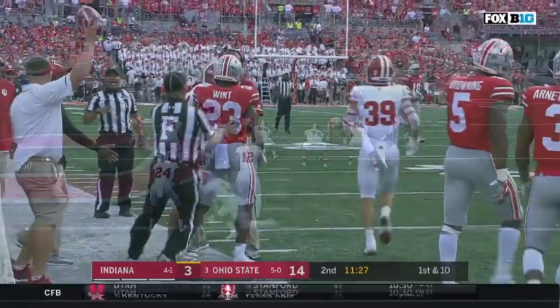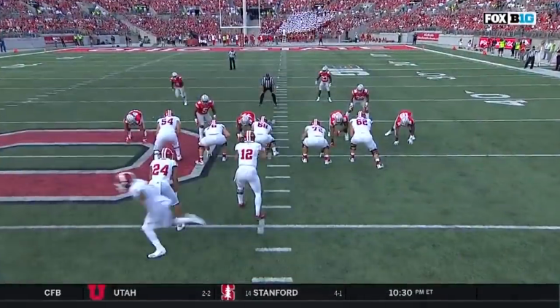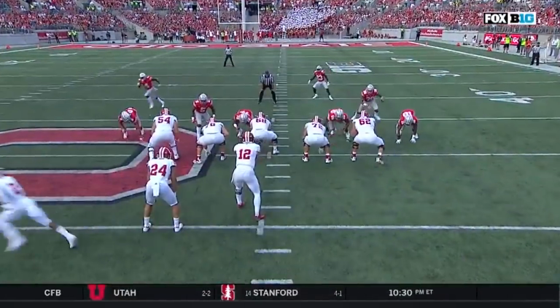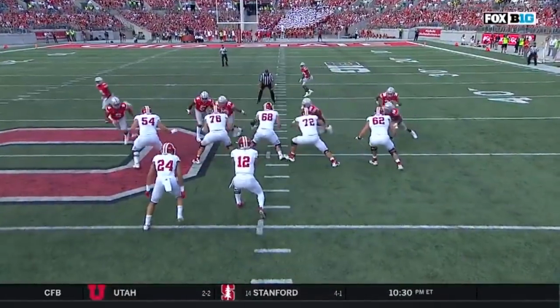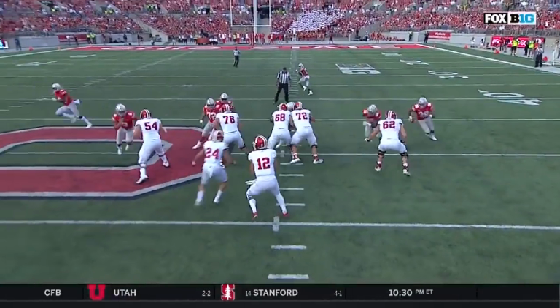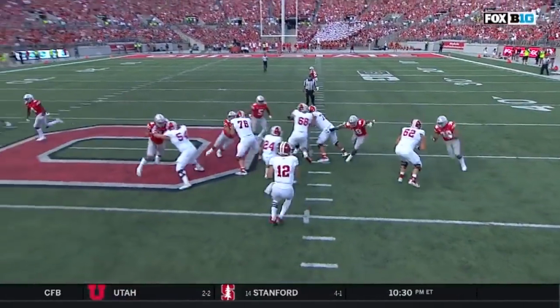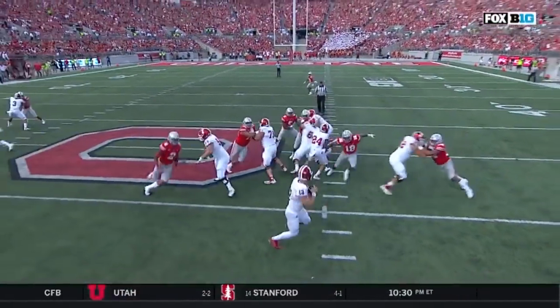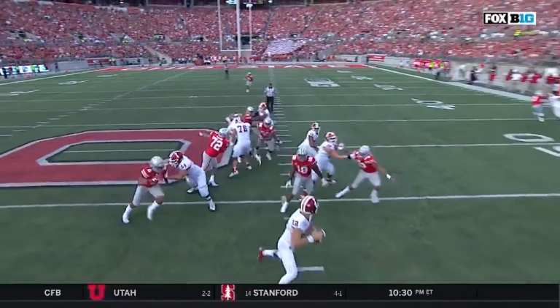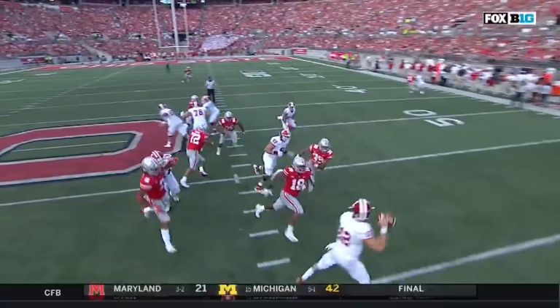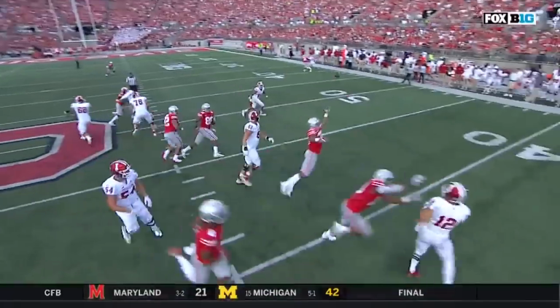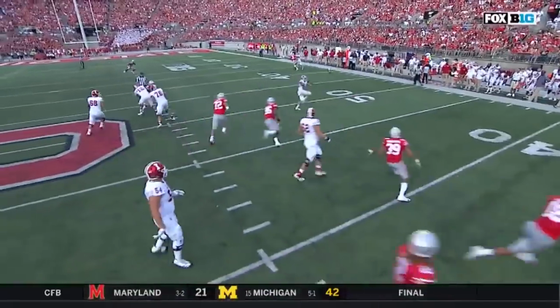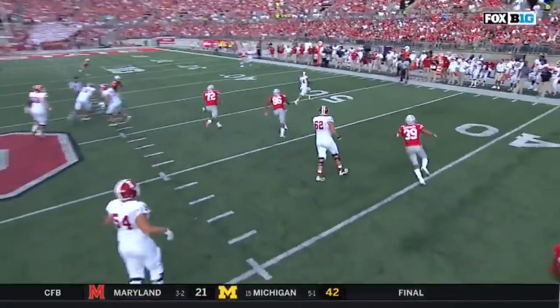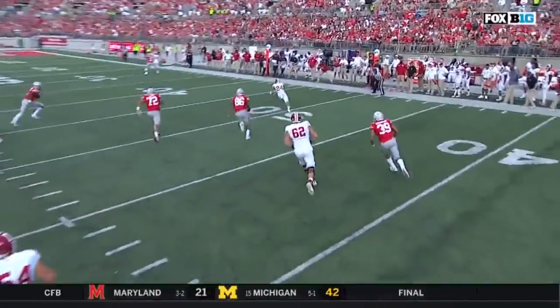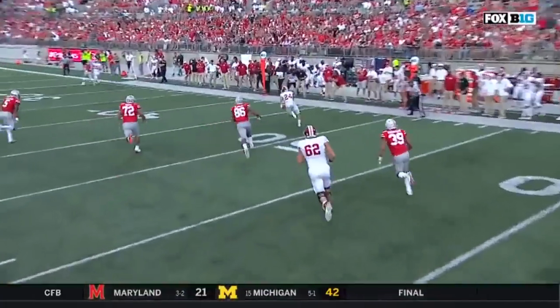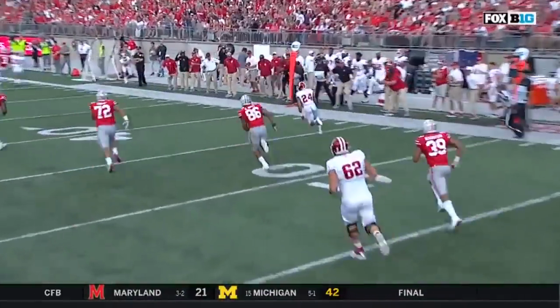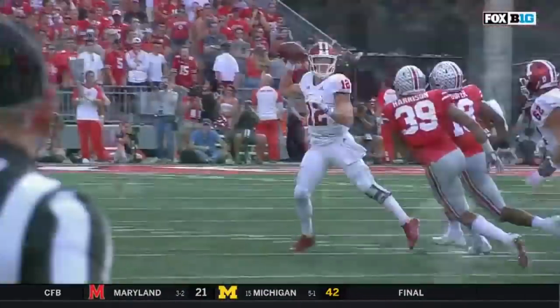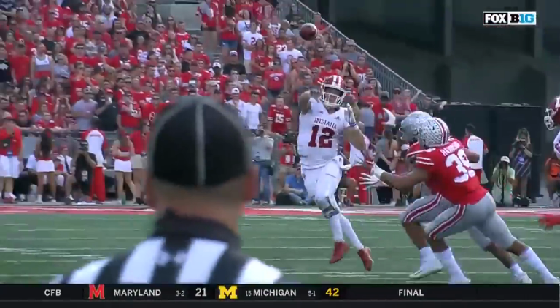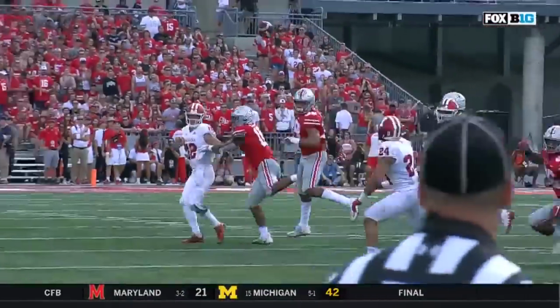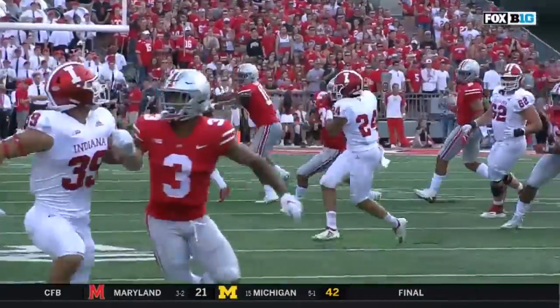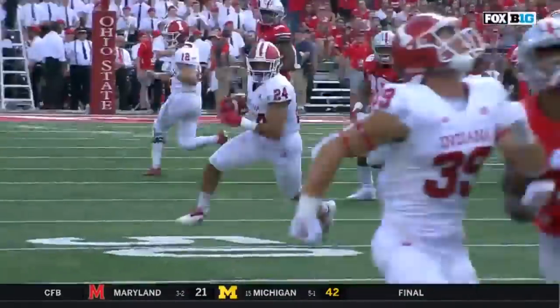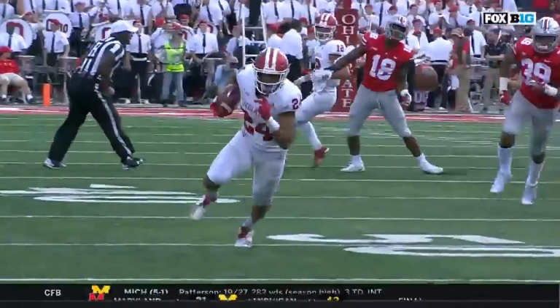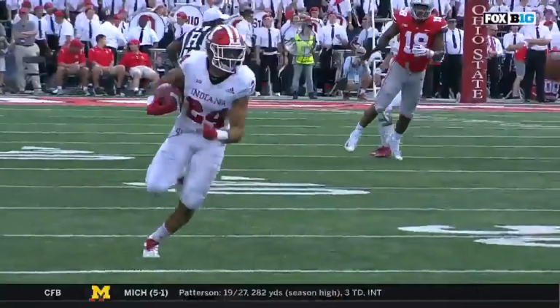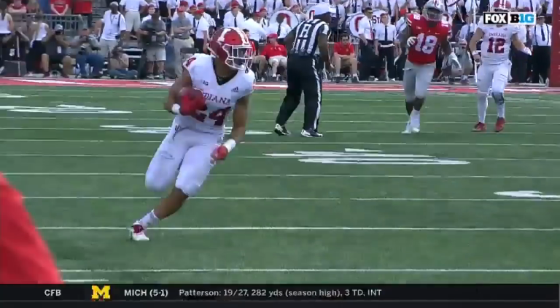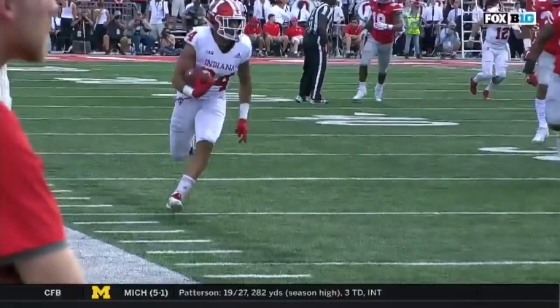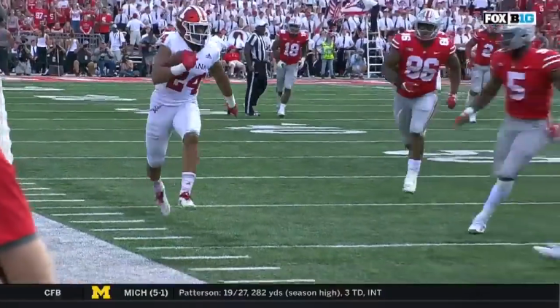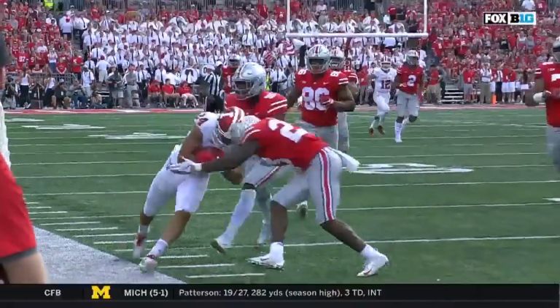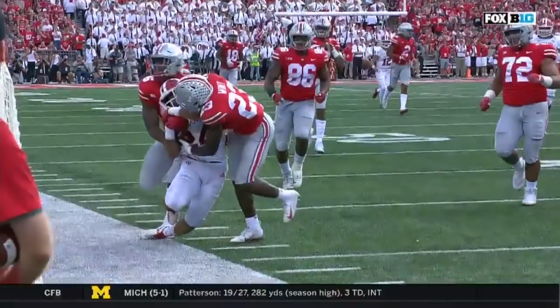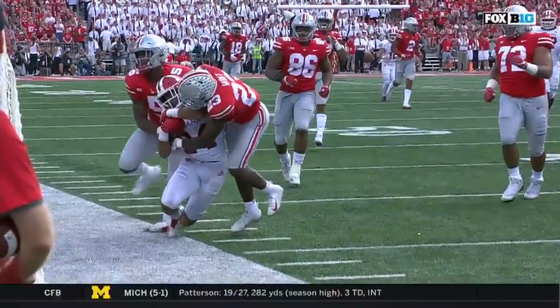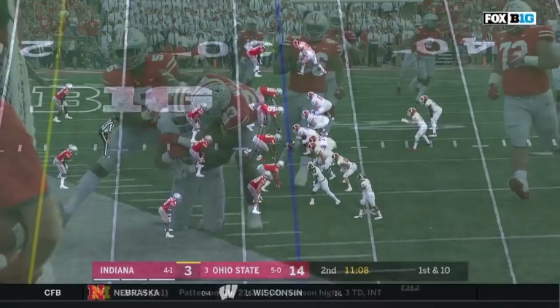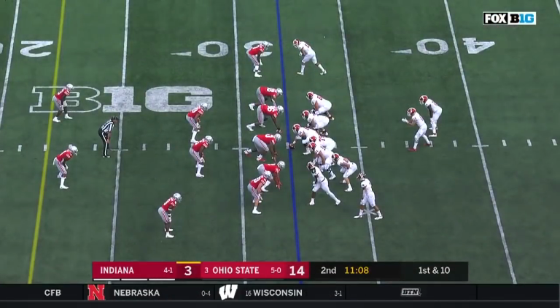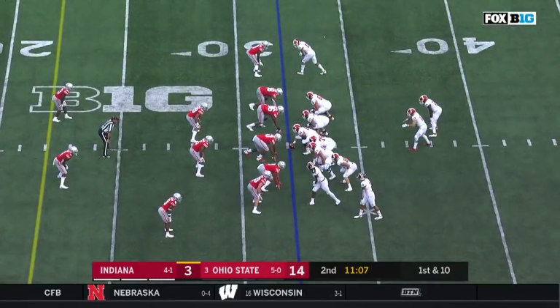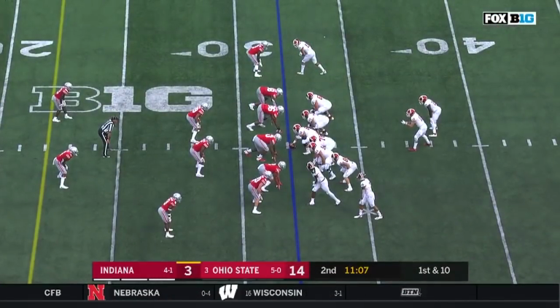Ramsey has really struggled with some of those deeper throws. But right now, when Ohio State has dialed up a pressure, Mike DeBord is sensing it. He's dialed up a few screens to Mike Majette. First and ten down from the 32.